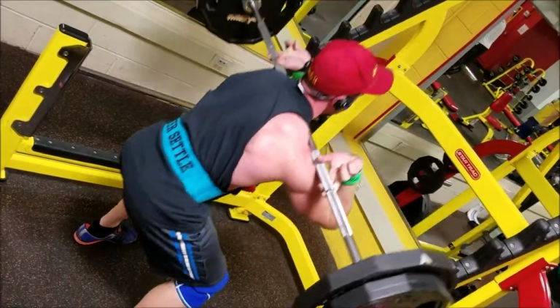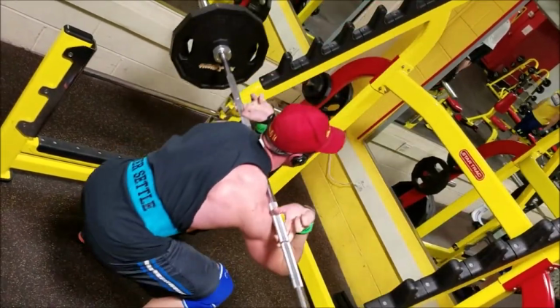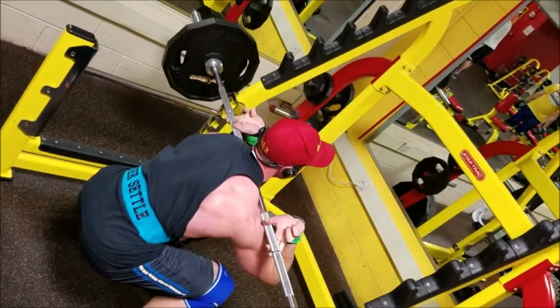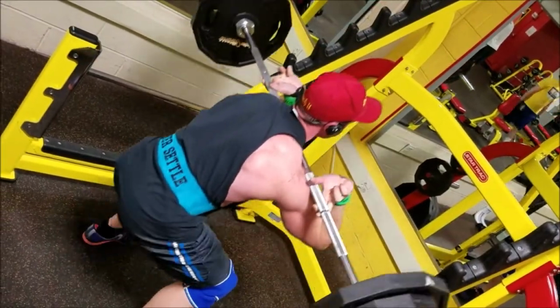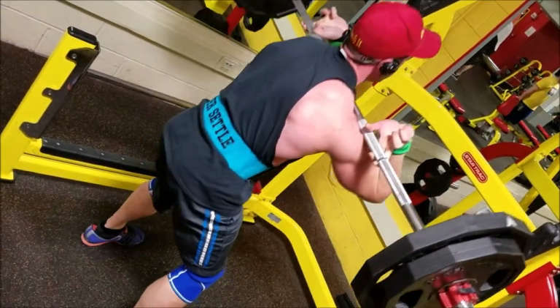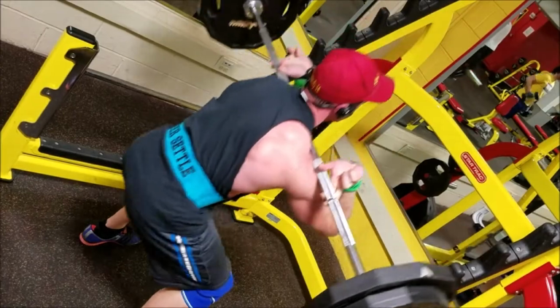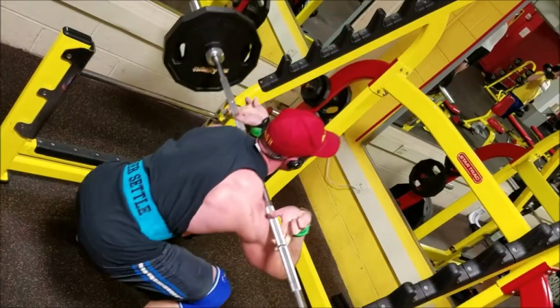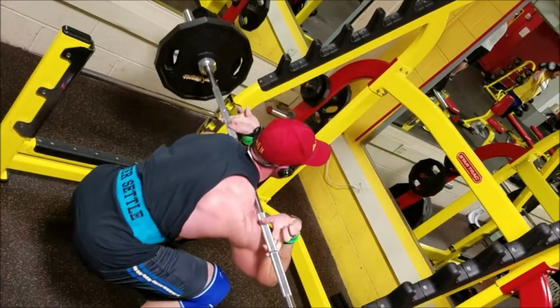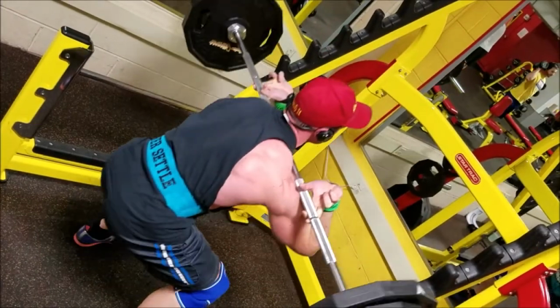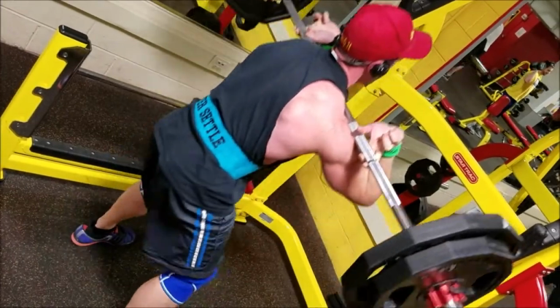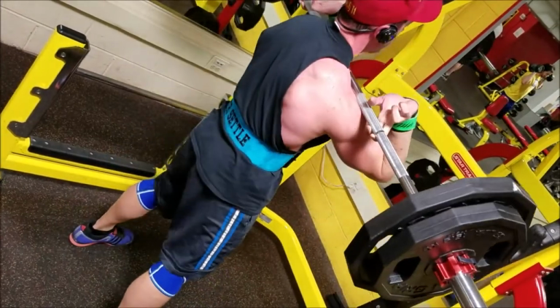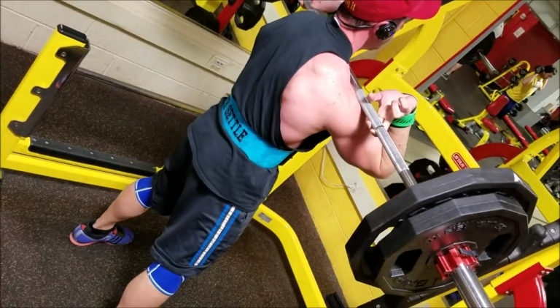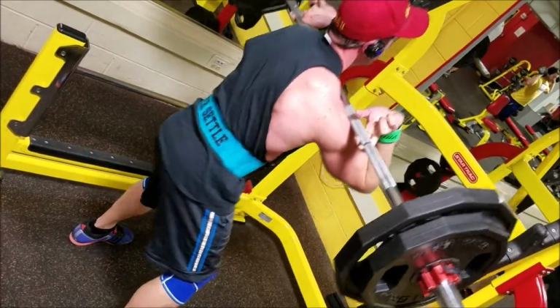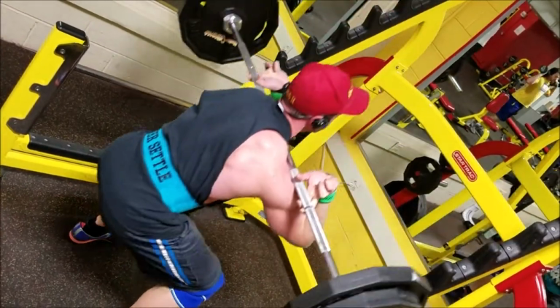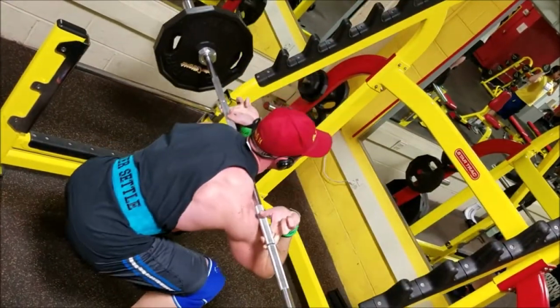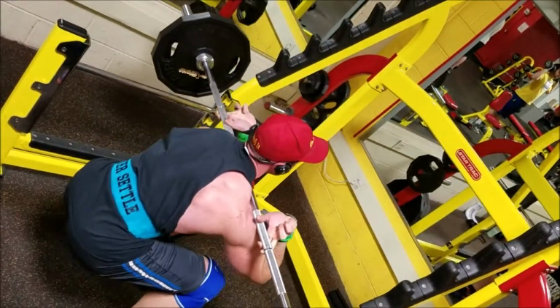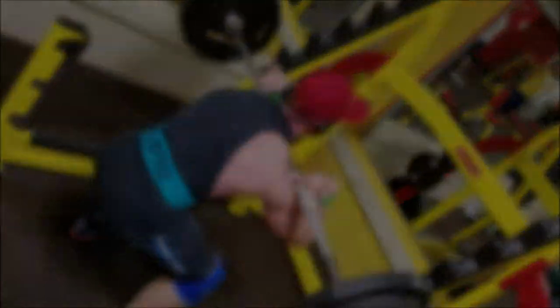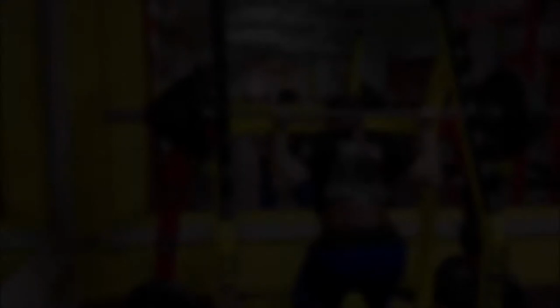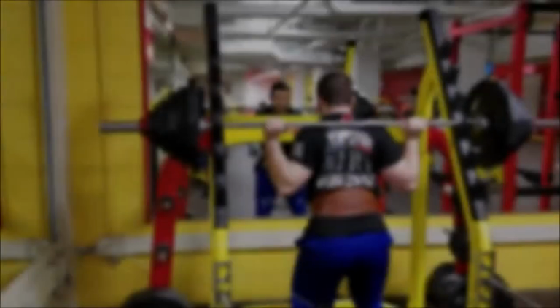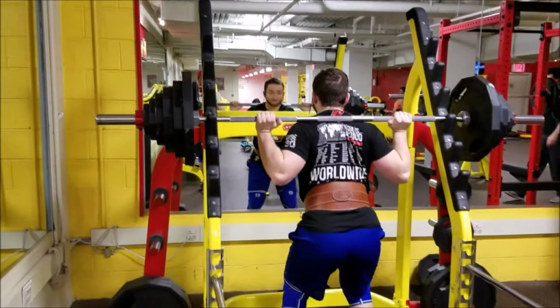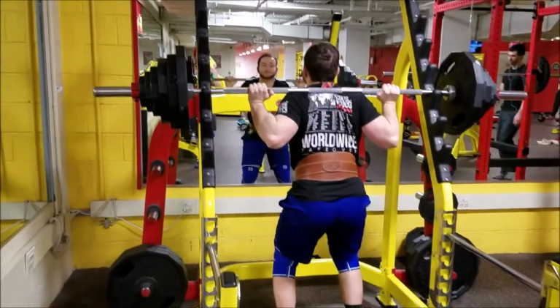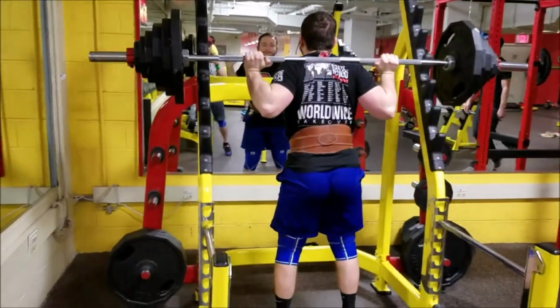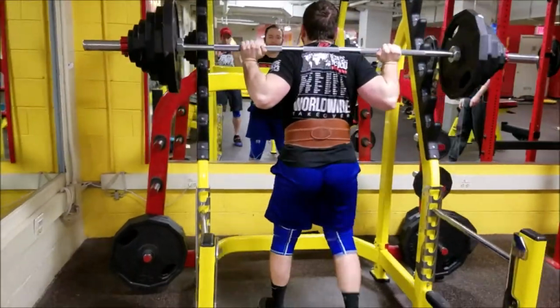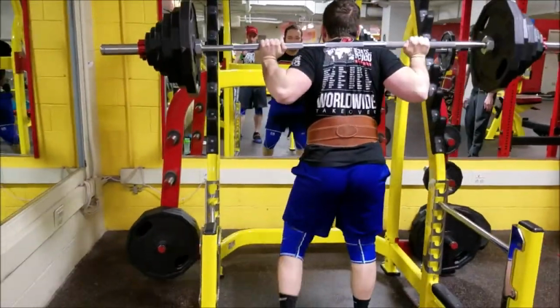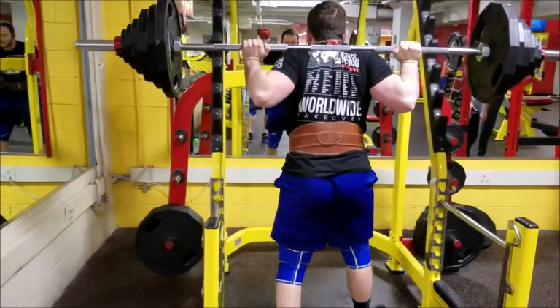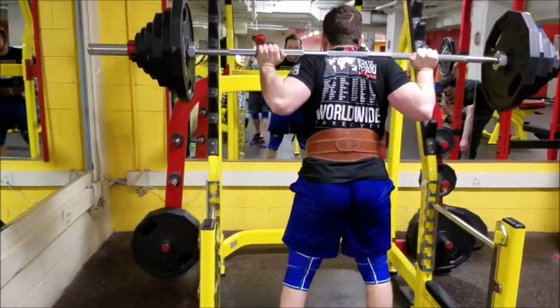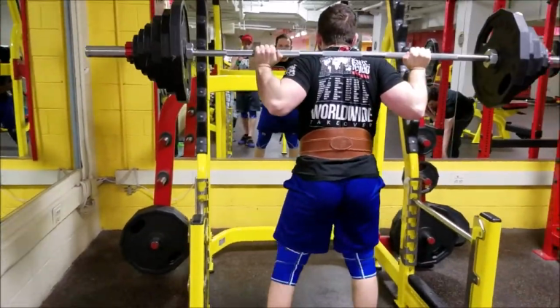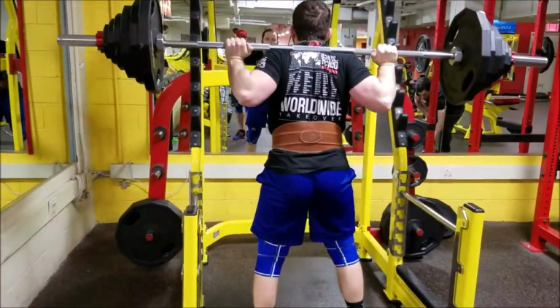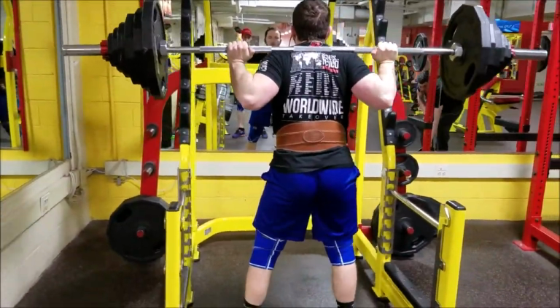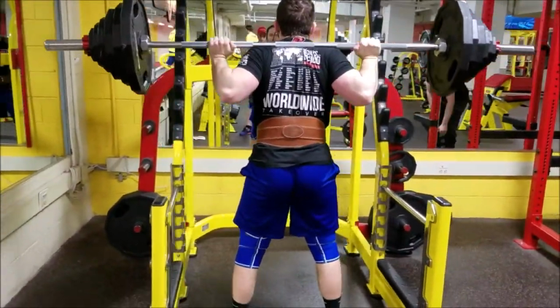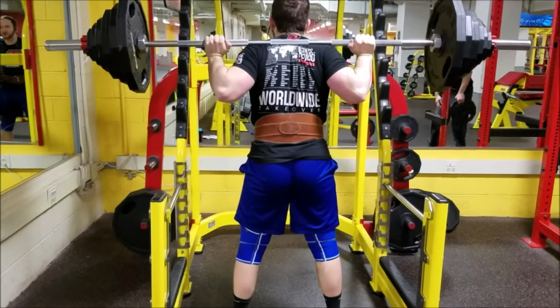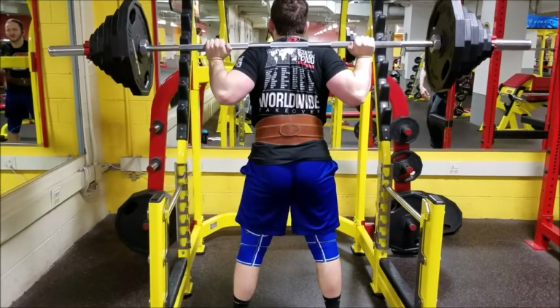Will I get back to back squatting? Sure, eventually I probably will, but it's just not something that's agreeing with me at the moment. I'm going to try to run this whole 13-week block just doing front squats. It should be challenging.